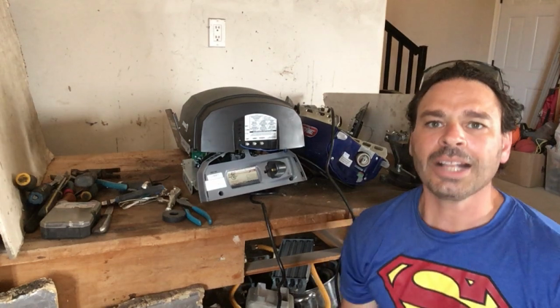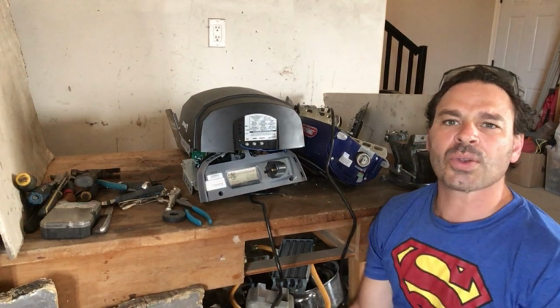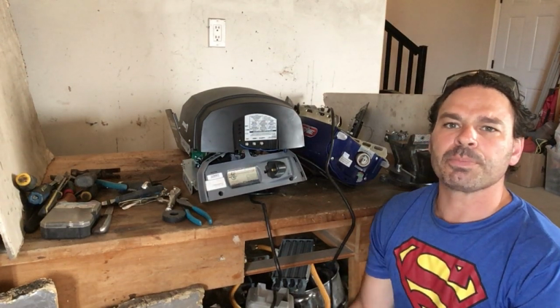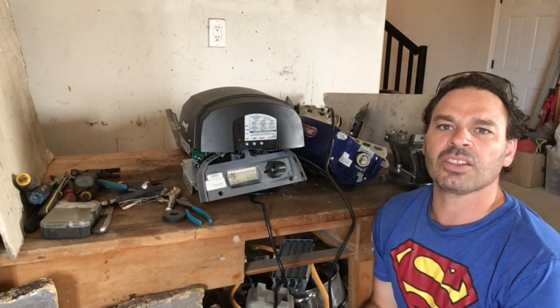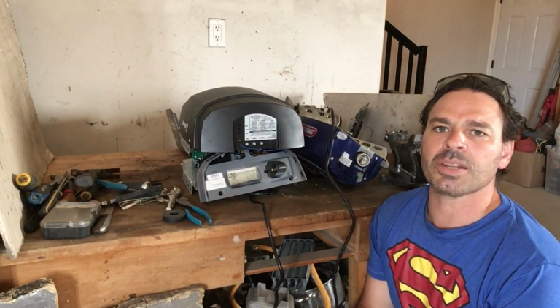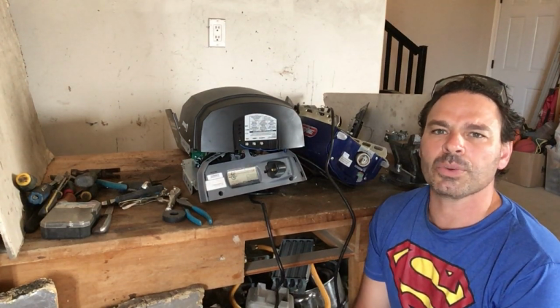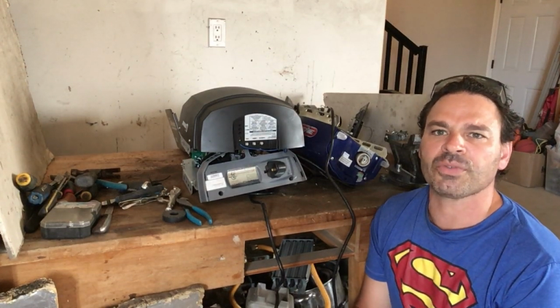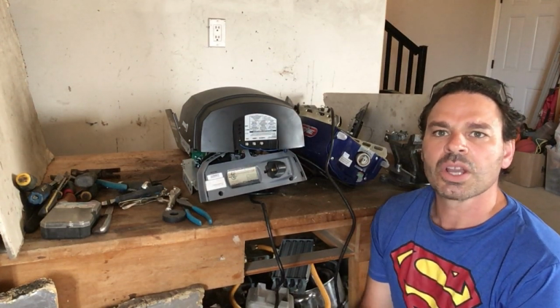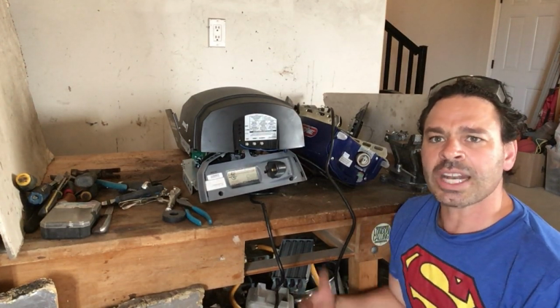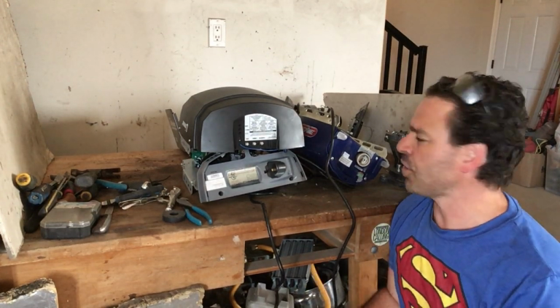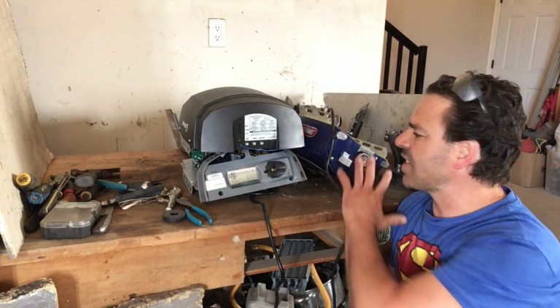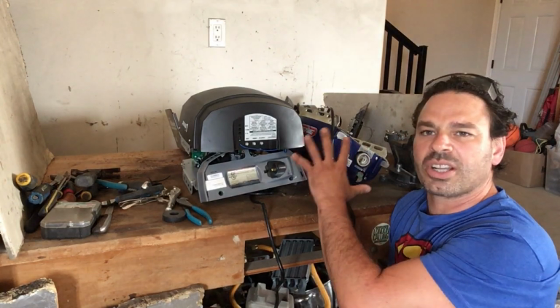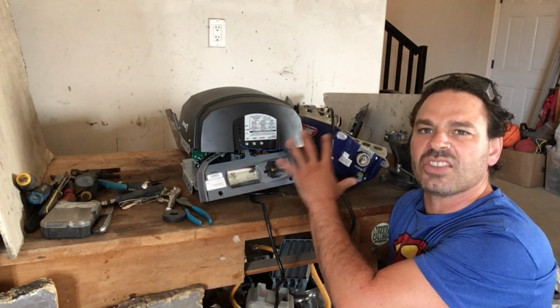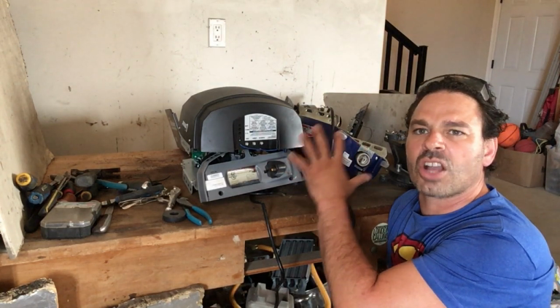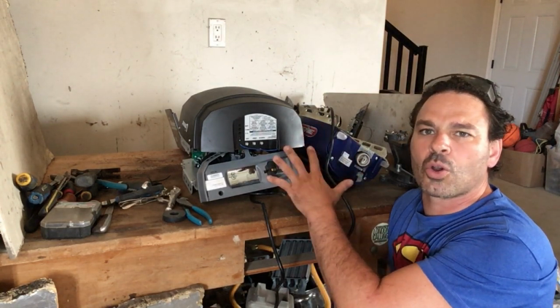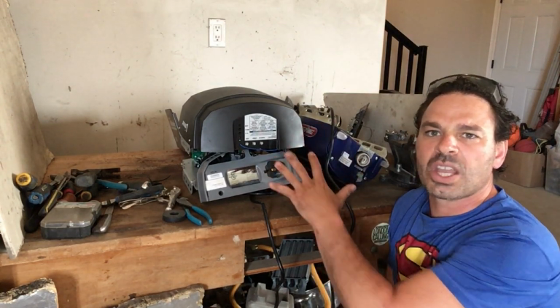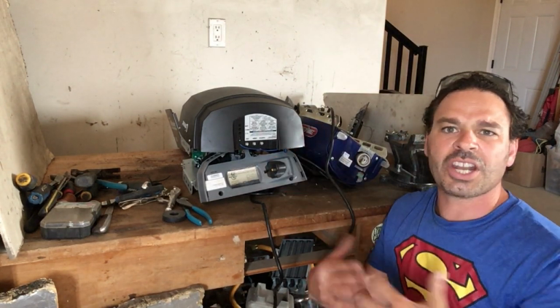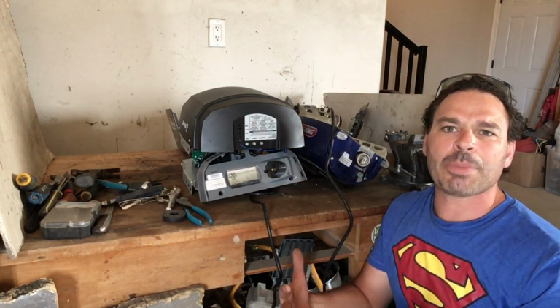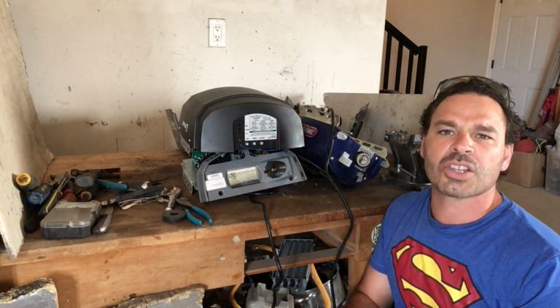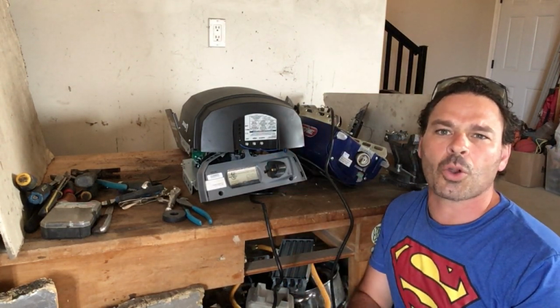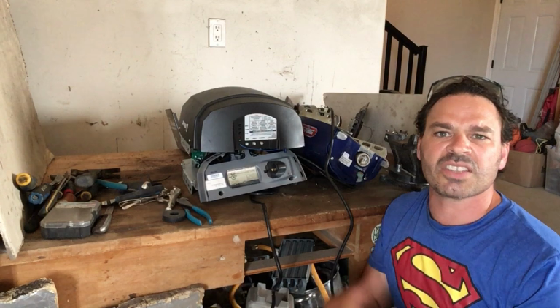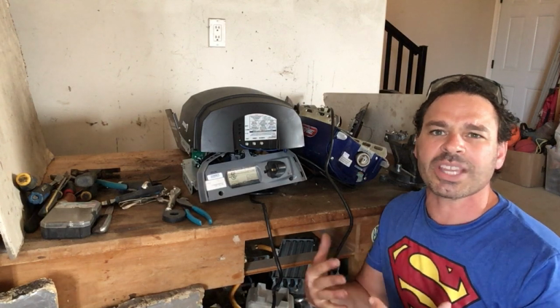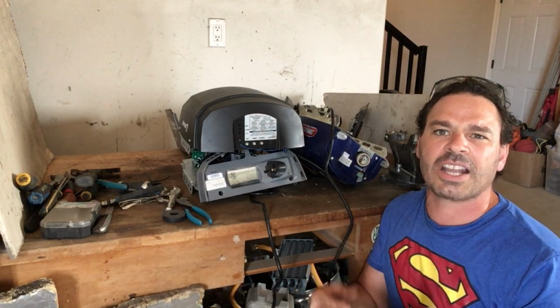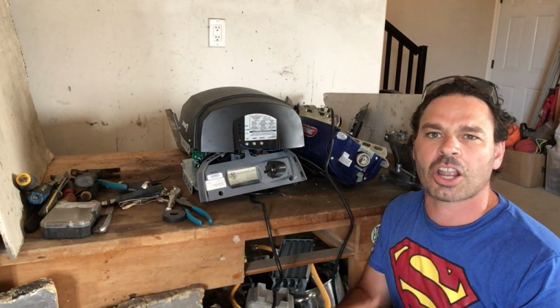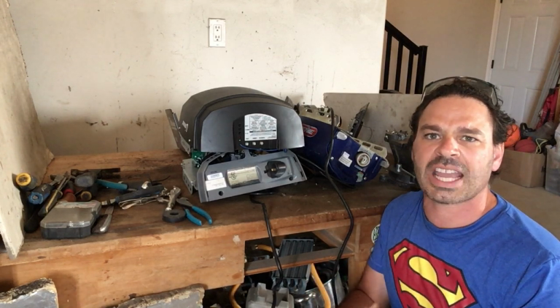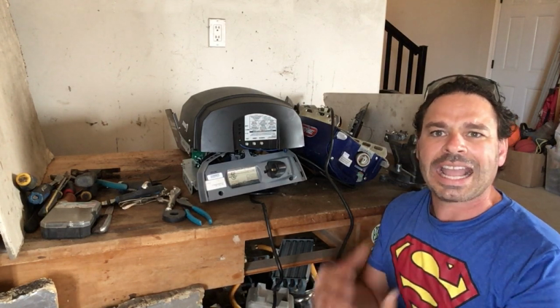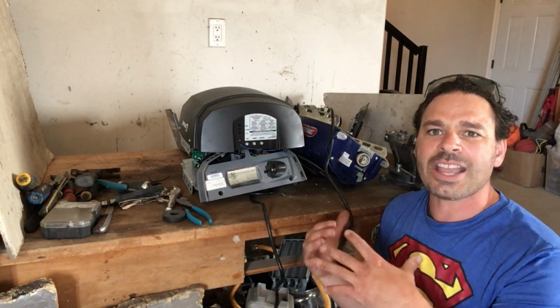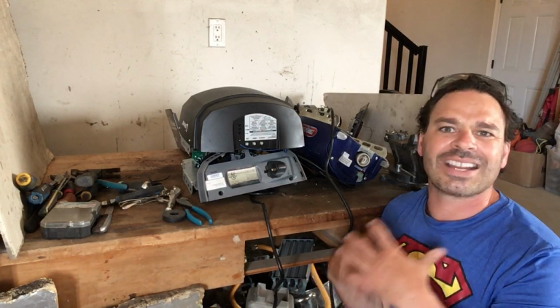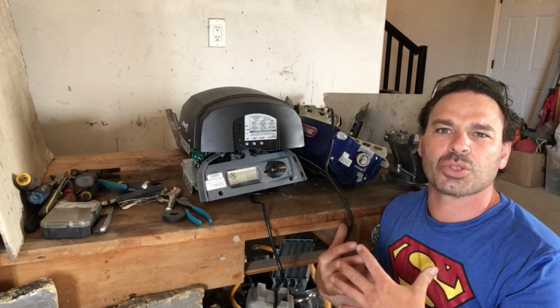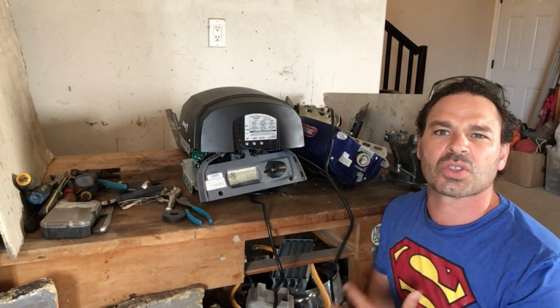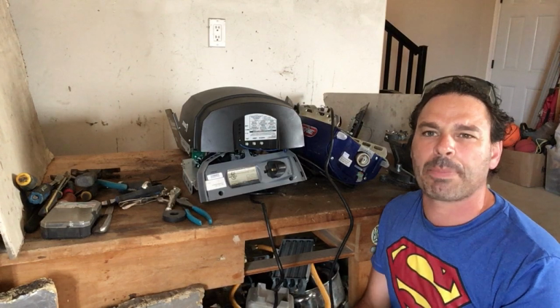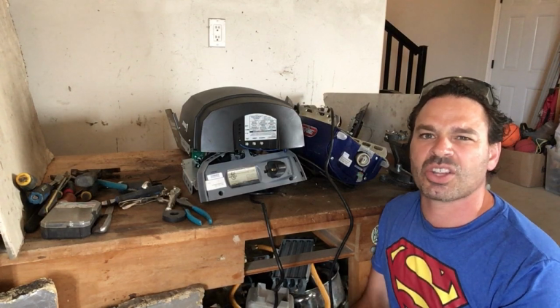Hello scrappers and planet lovers, Tin Man here with another video. Today I want to take a look at these garage door openers. The nice thing about garage door openers is that you can find them on garbage day and they are an excellent source of scrappable material.